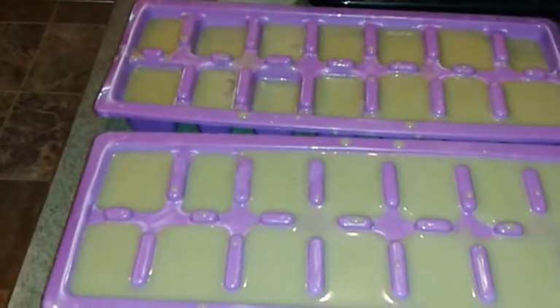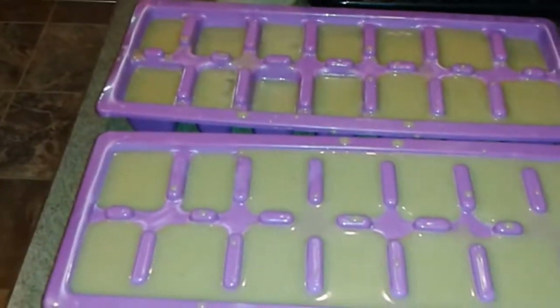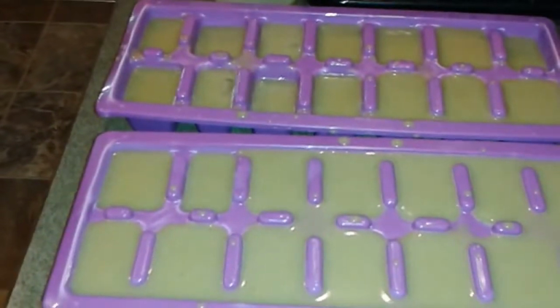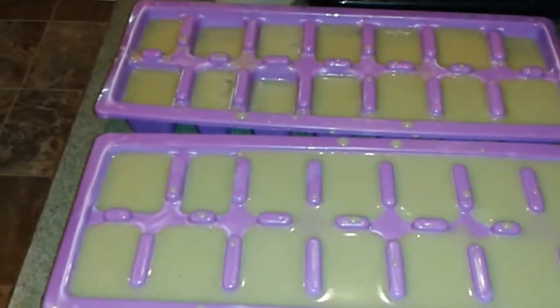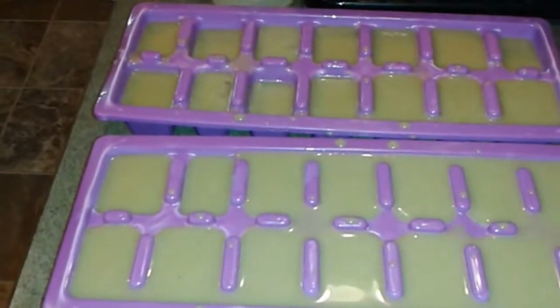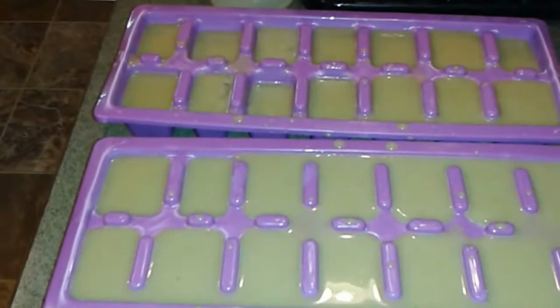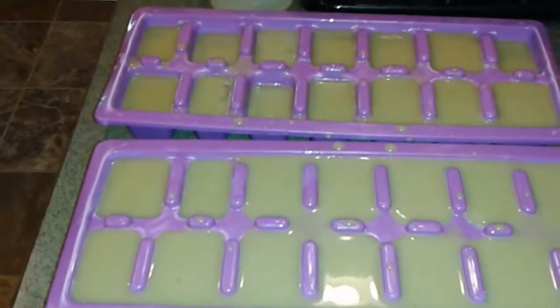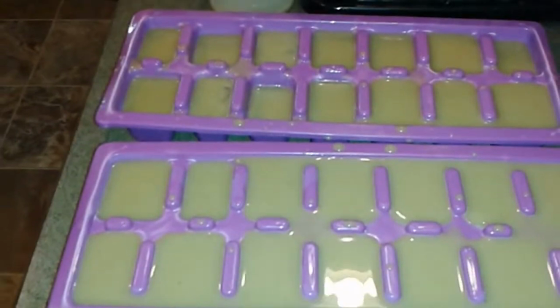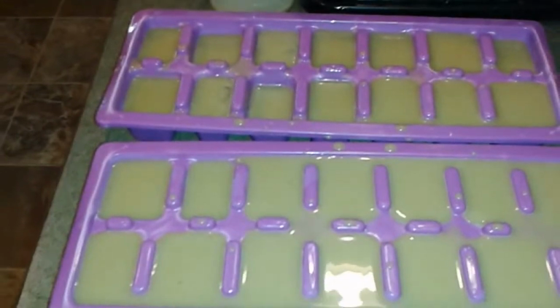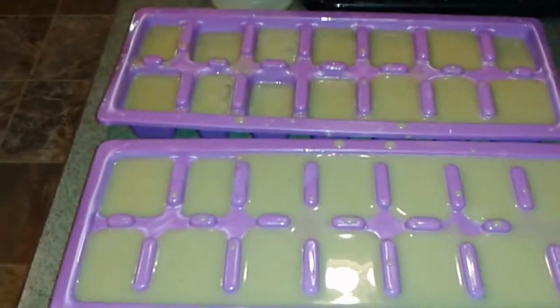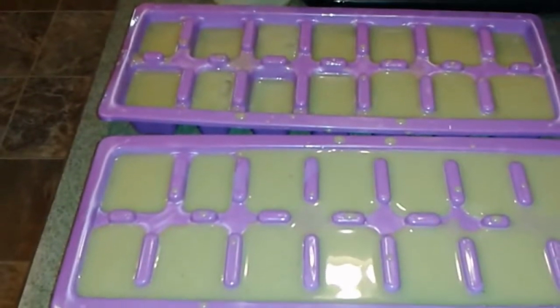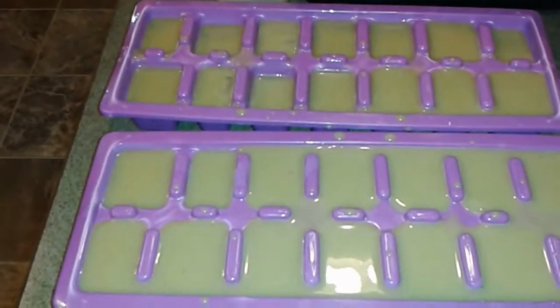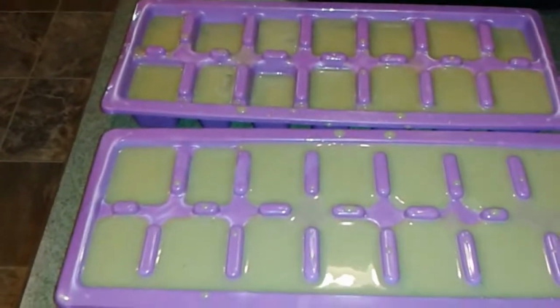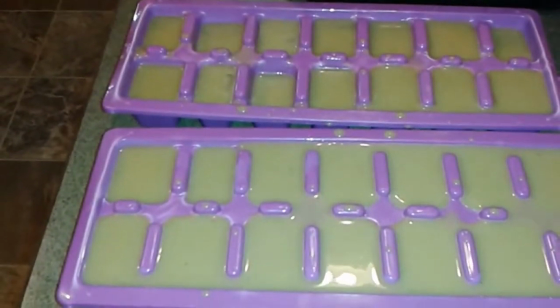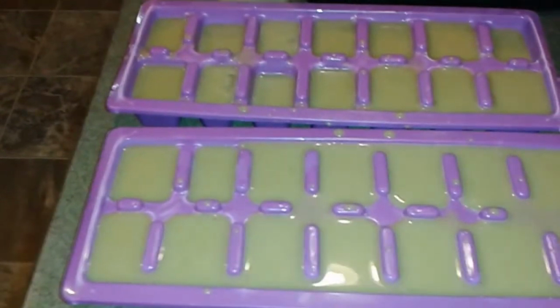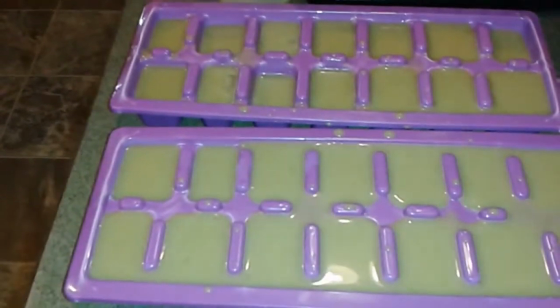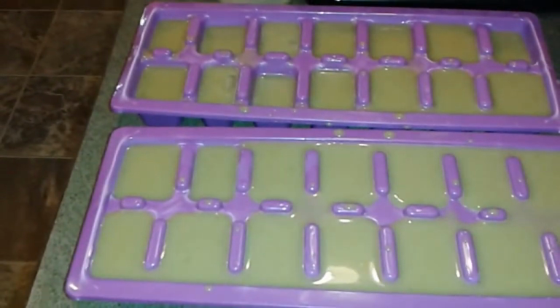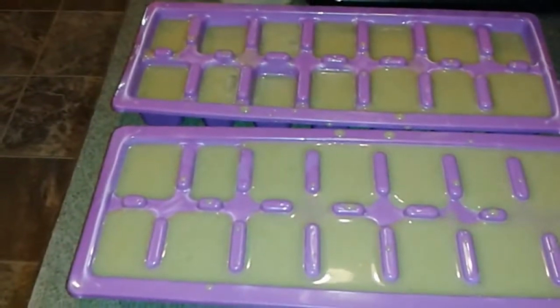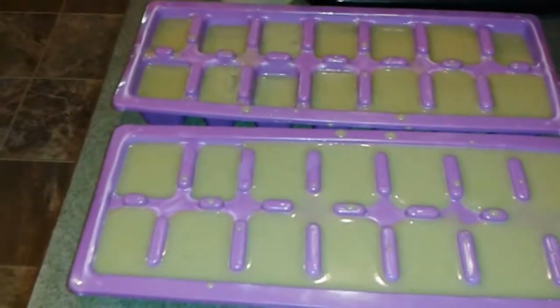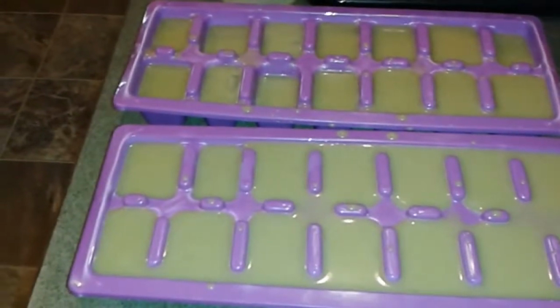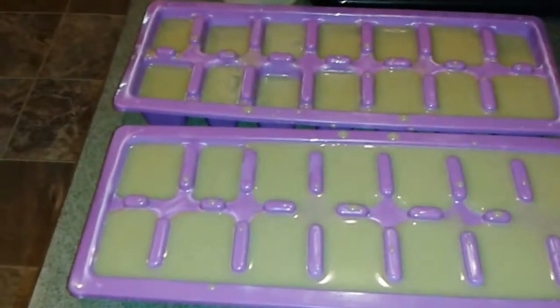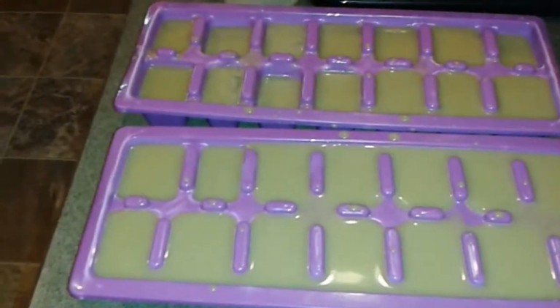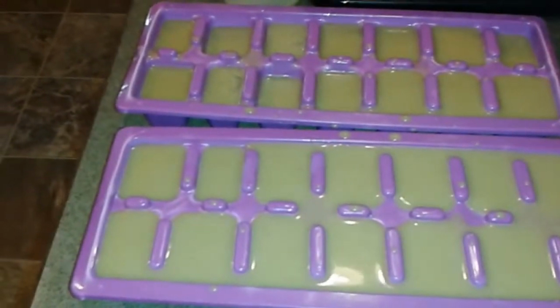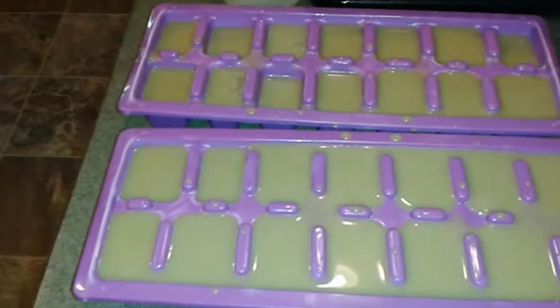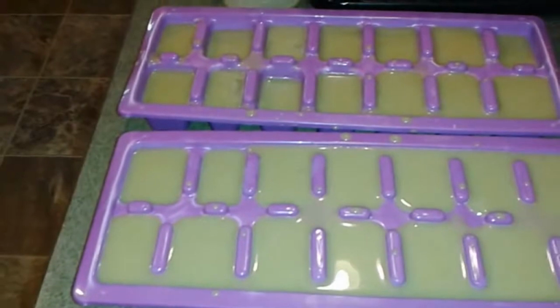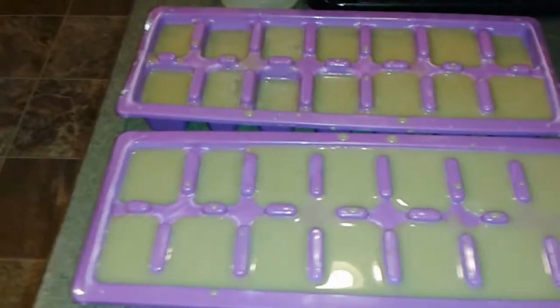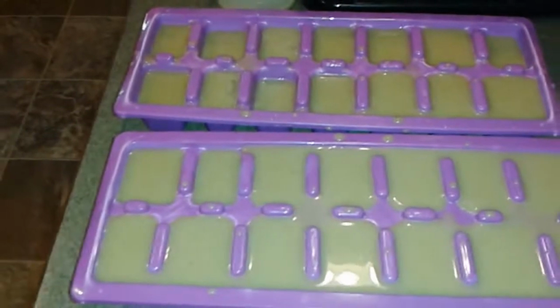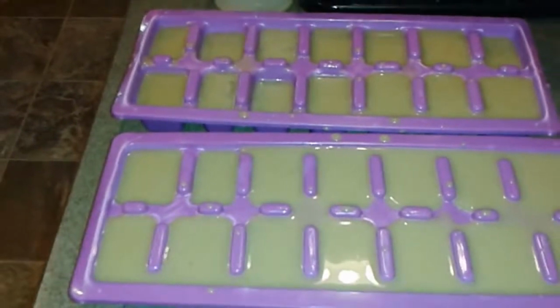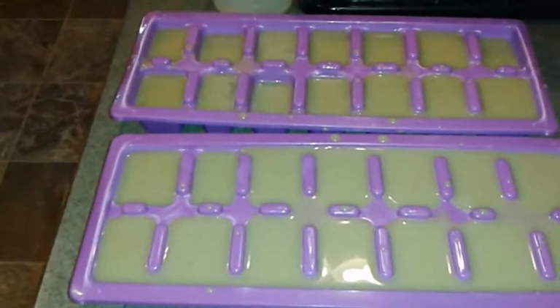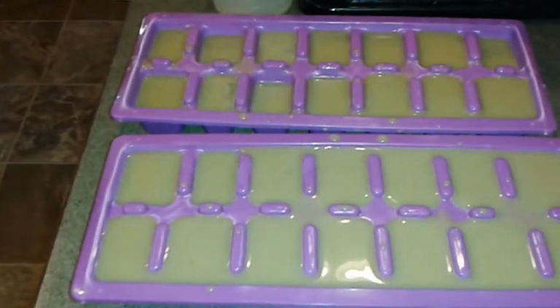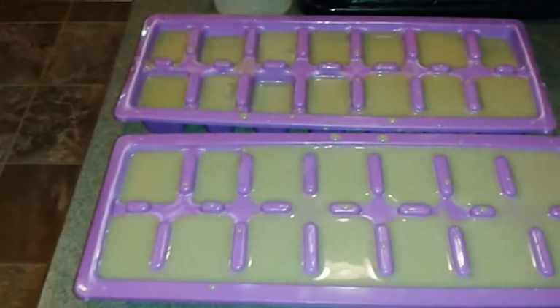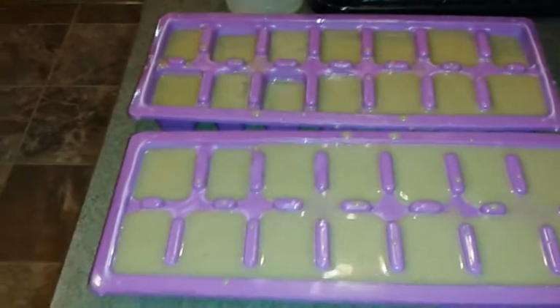She hates pea soup and yet loves this! I hate pea soup out of a can — I just can't stand it. It's too salty and yucky for me.